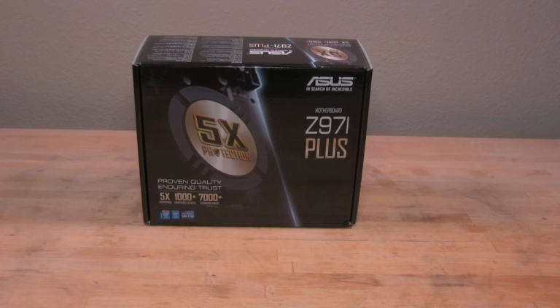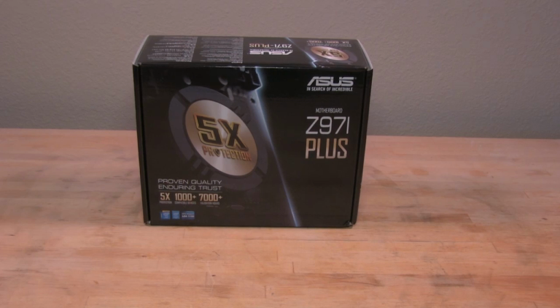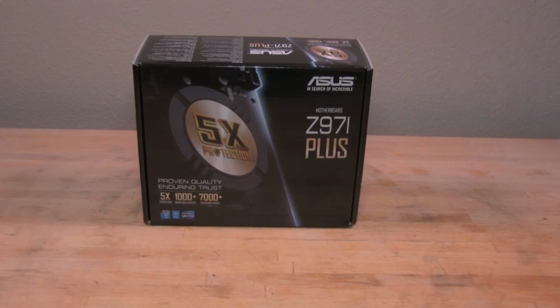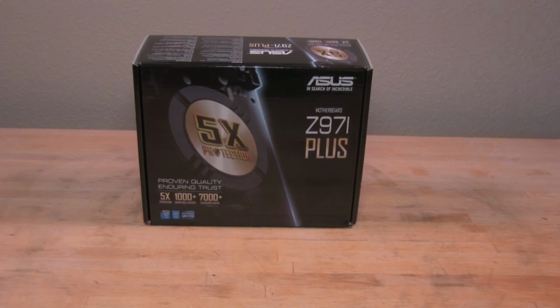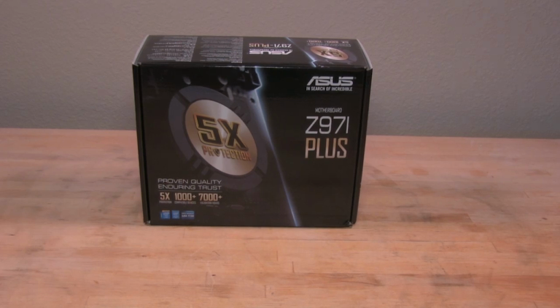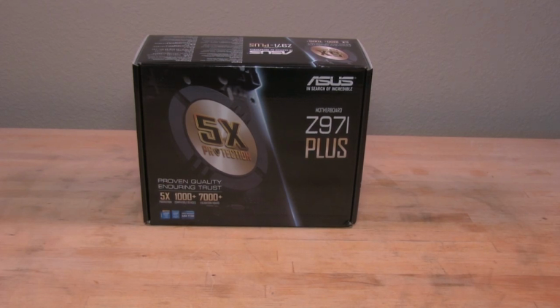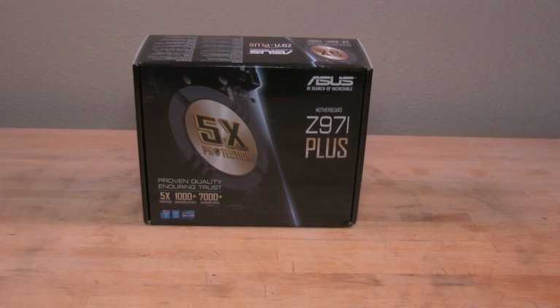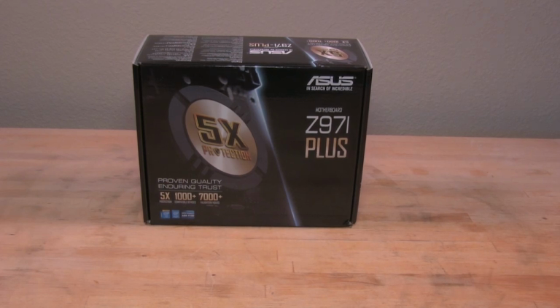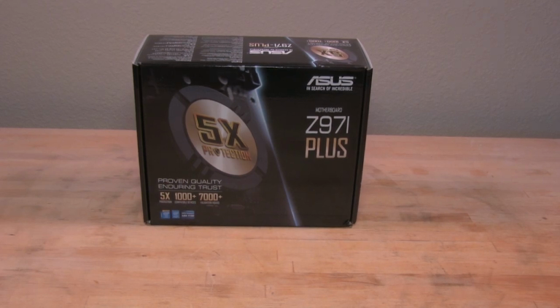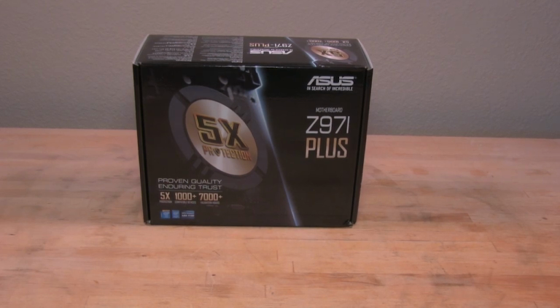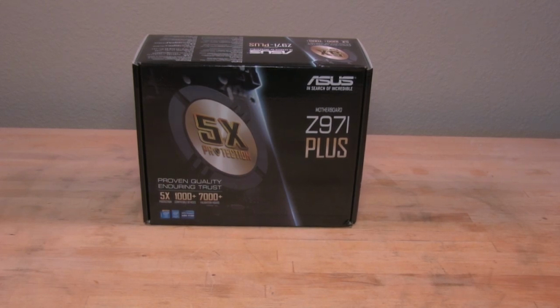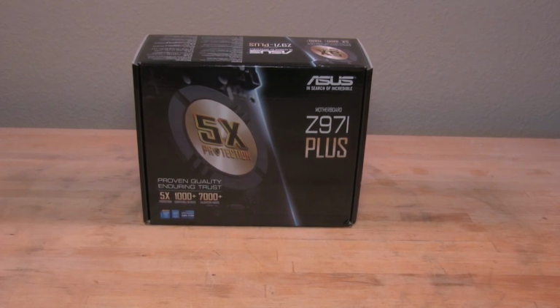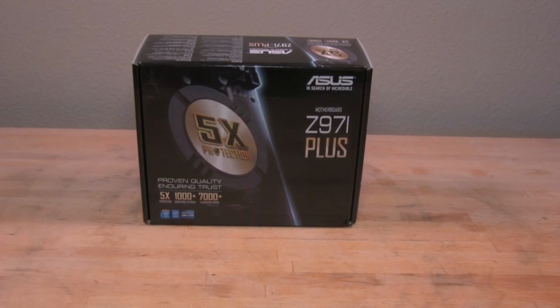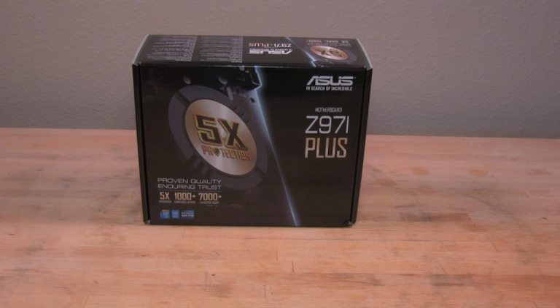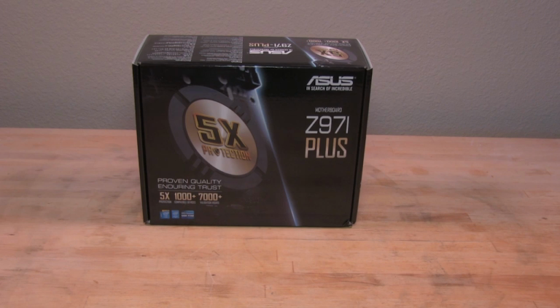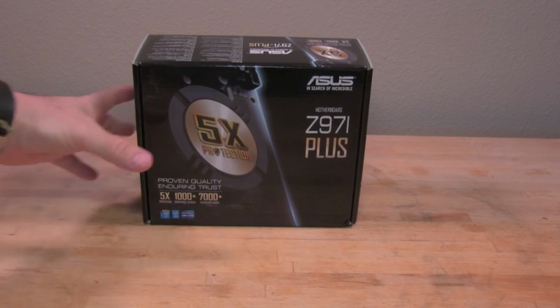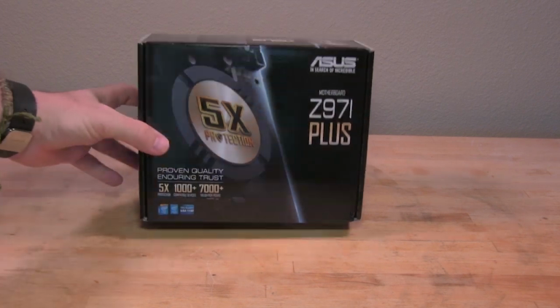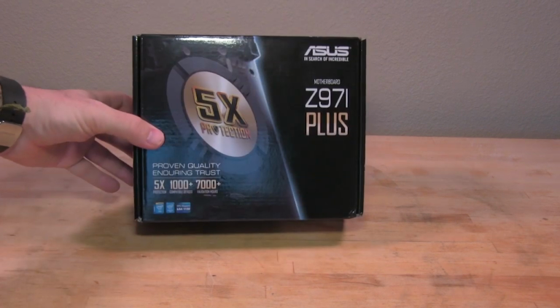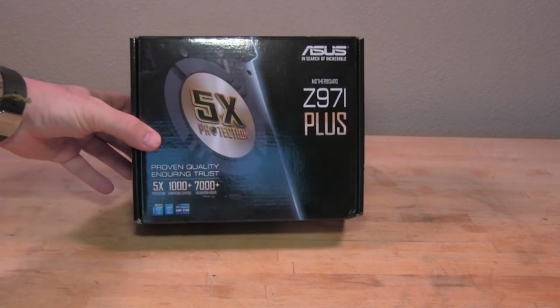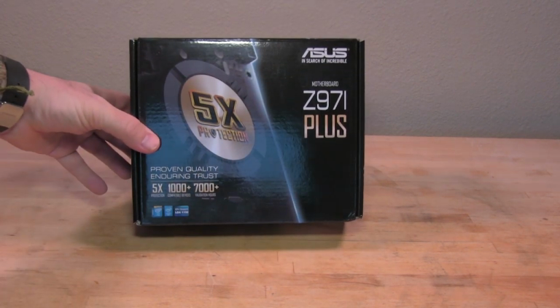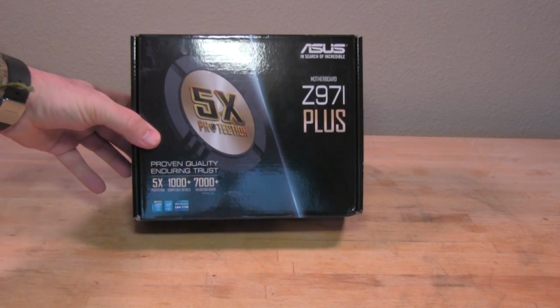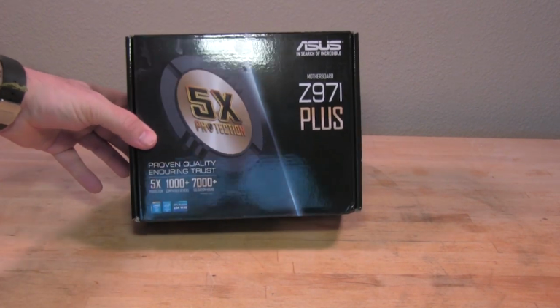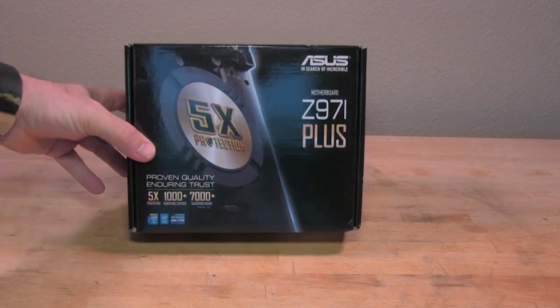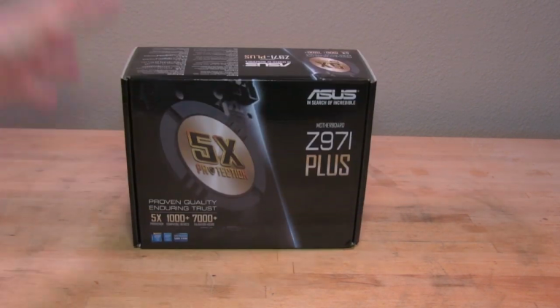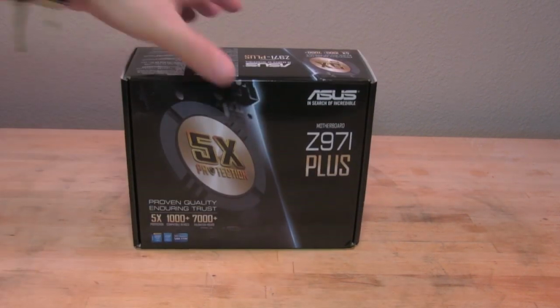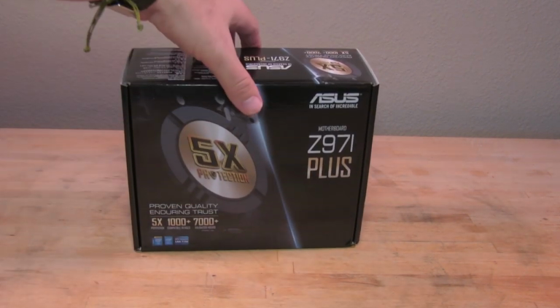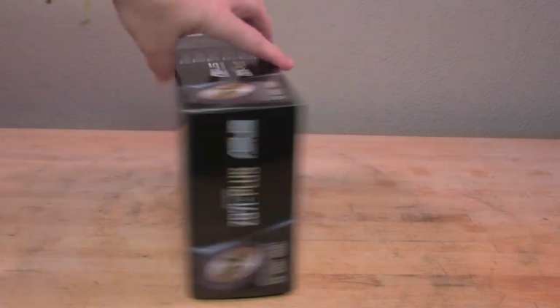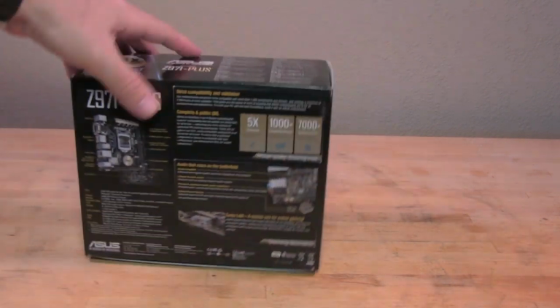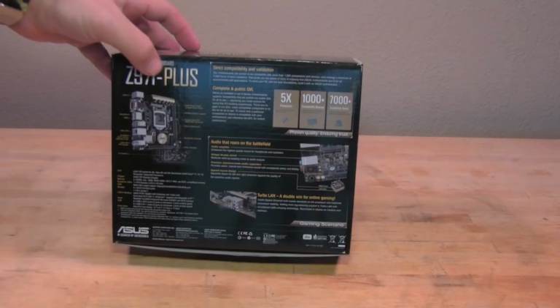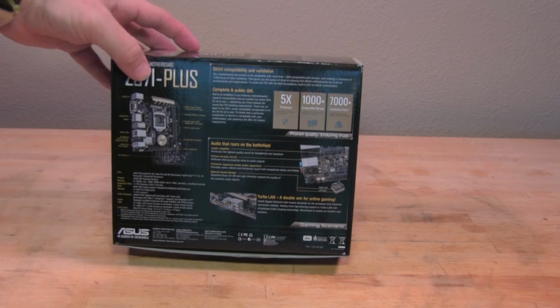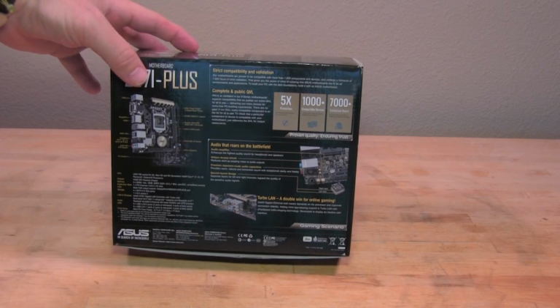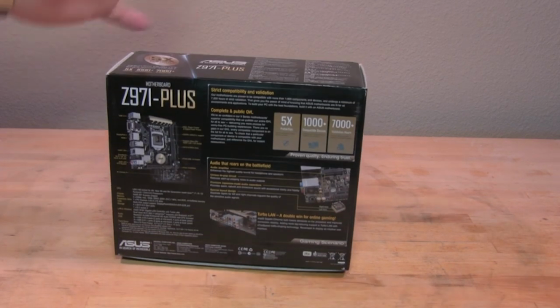Alright, welcome back to Decrypted Tech. Today in the lab we have an ASUS Z97i Plus motherboard. It's a small form factor motherboard — Mini ITX. And we're just going to take a look and see everything that it offers.